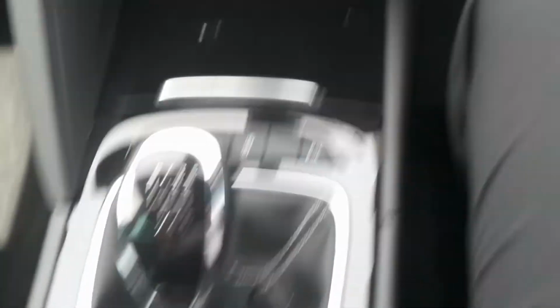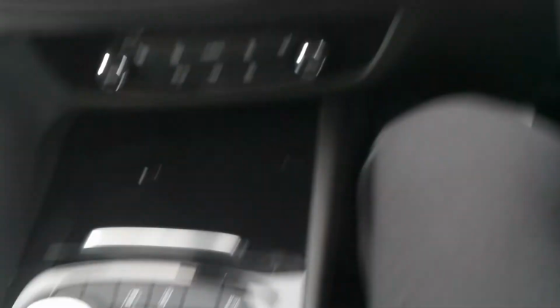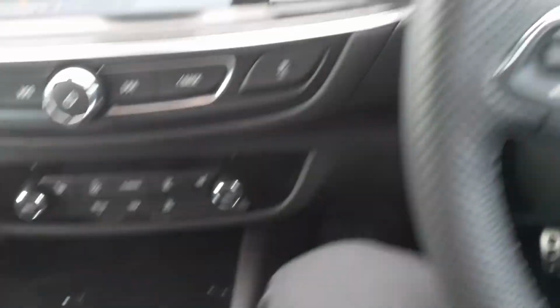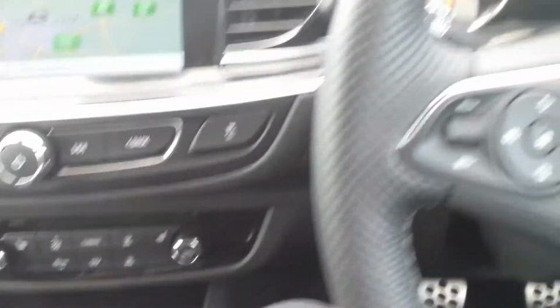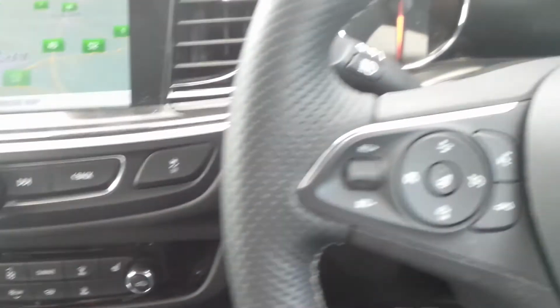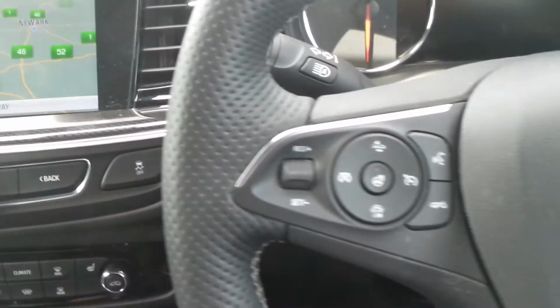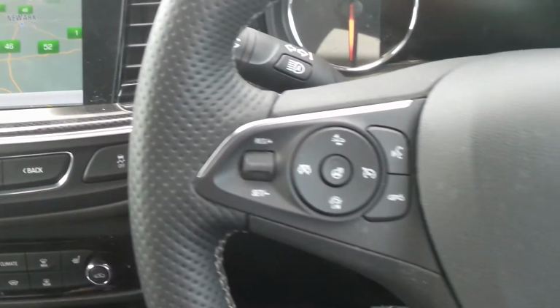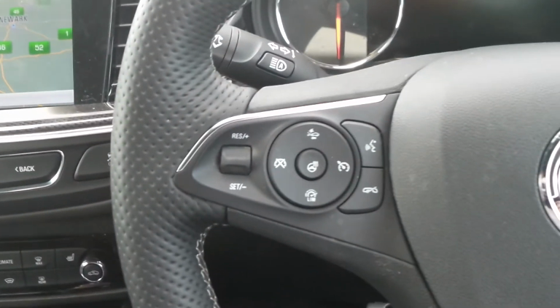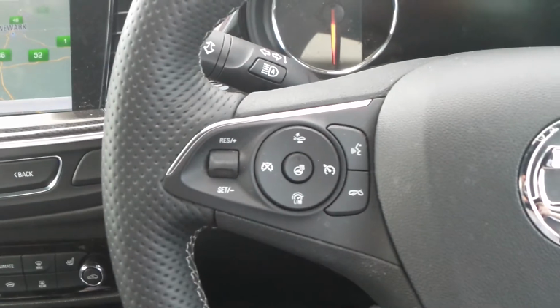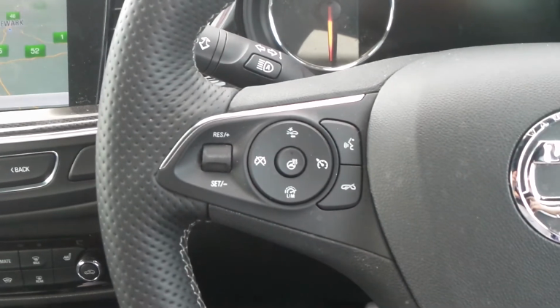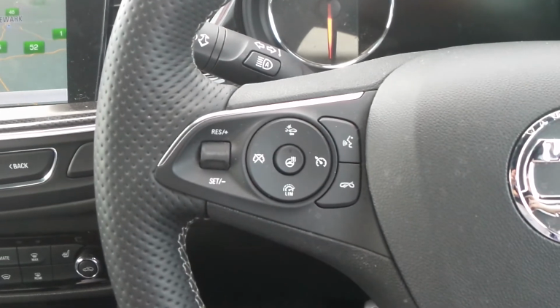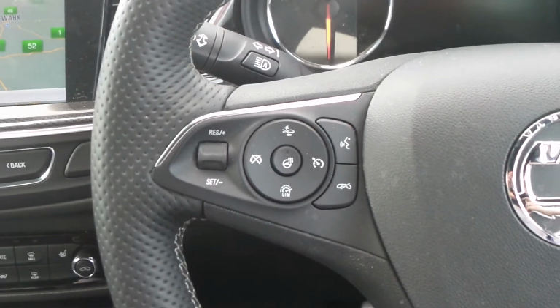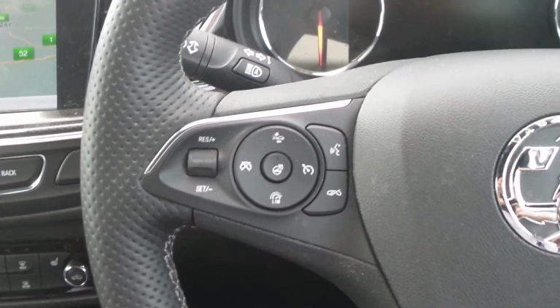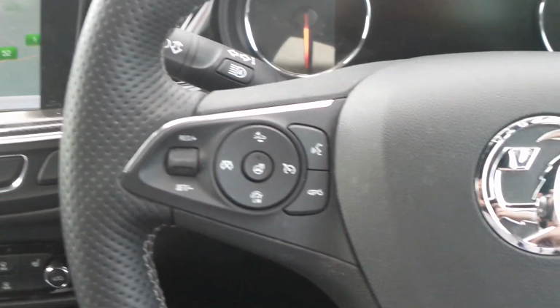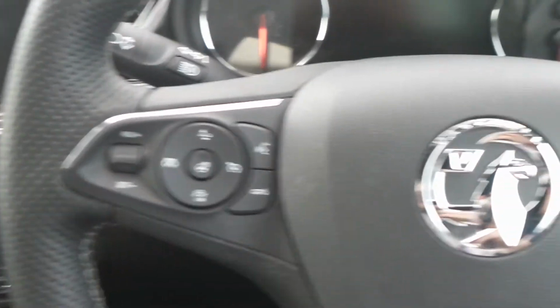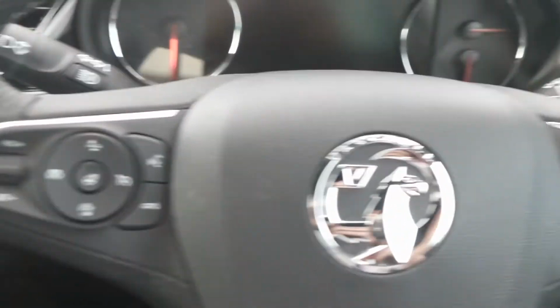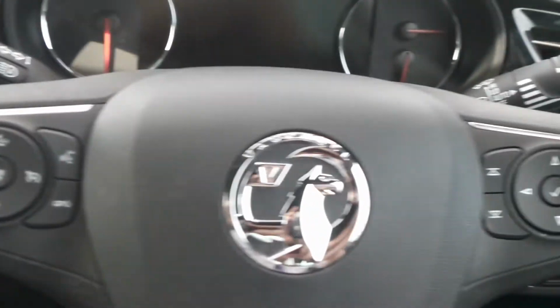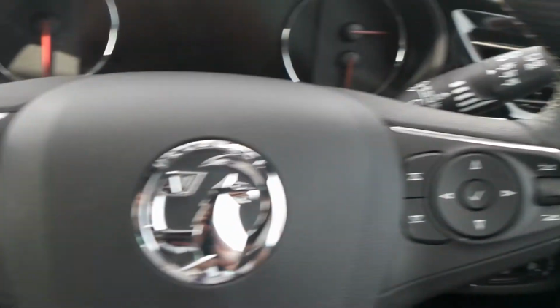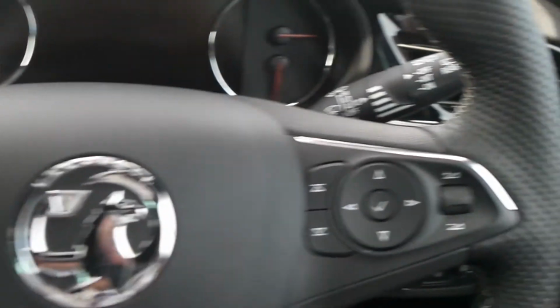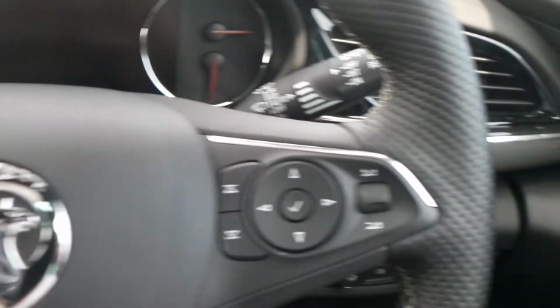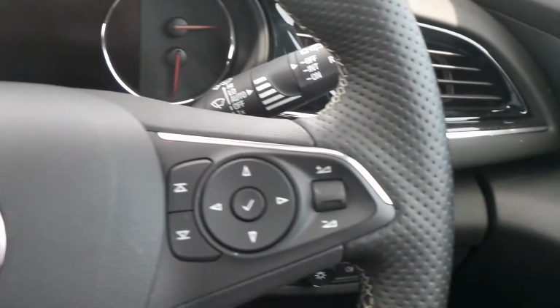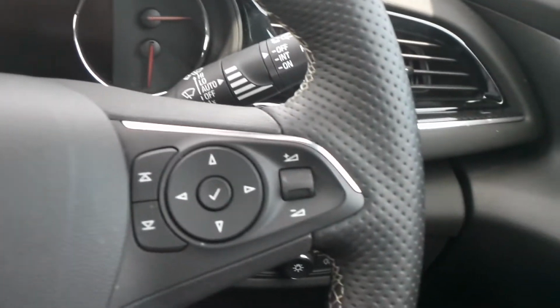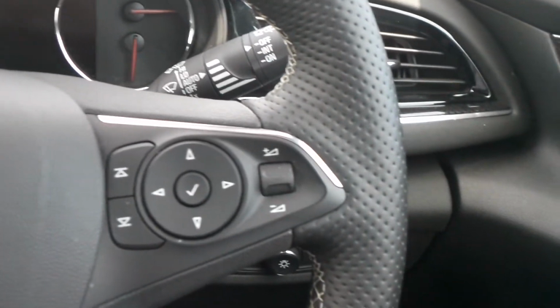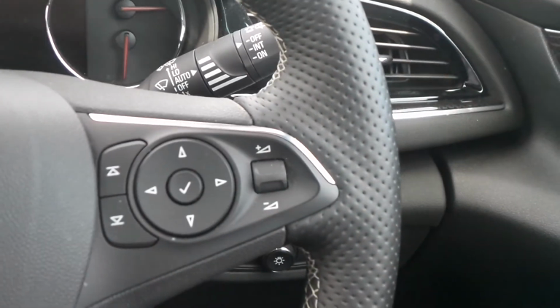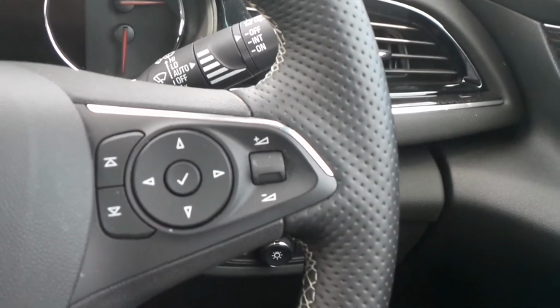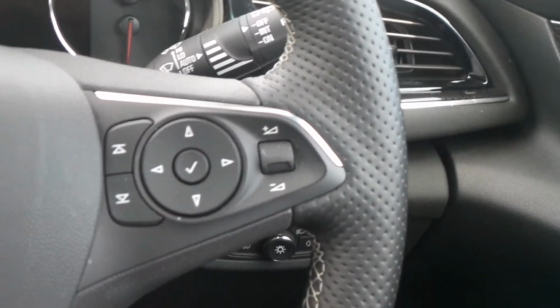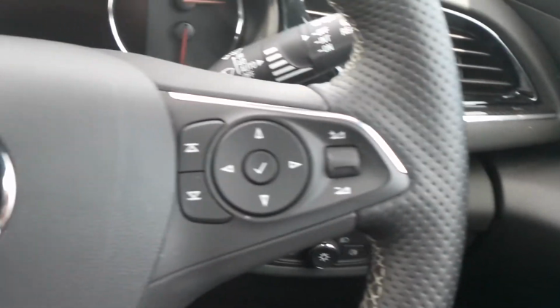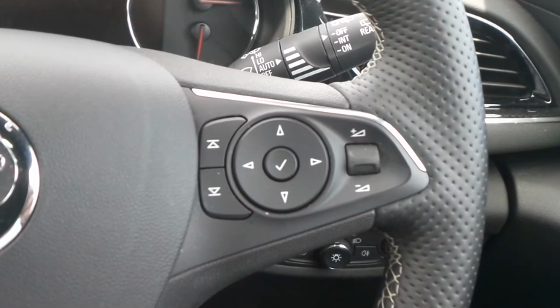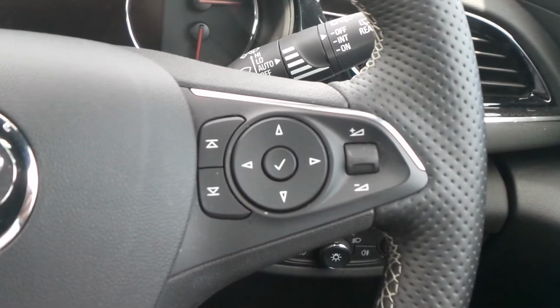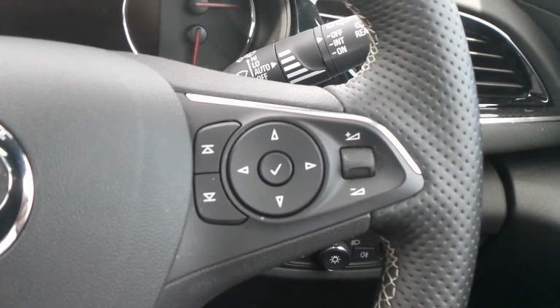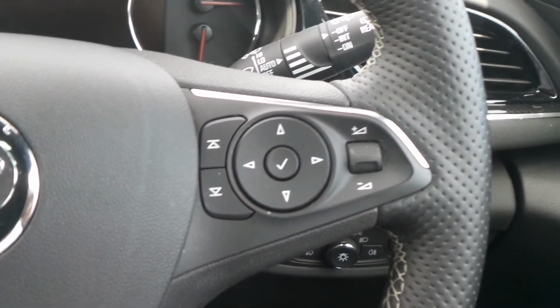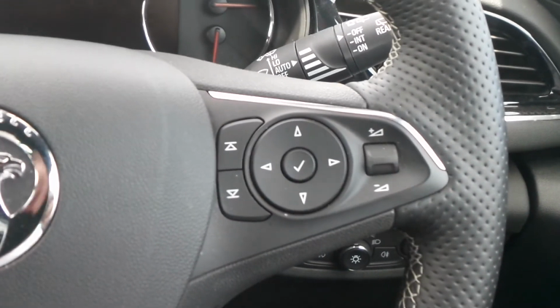On the heated leather steering wheel are the cruise control and speed limiter settings, and there are also controls for the audio system and the multifunction trip computer.